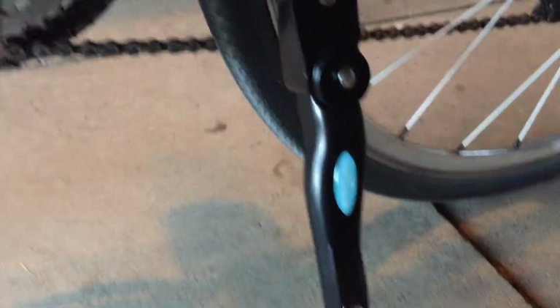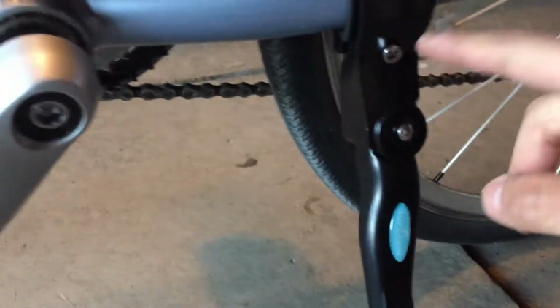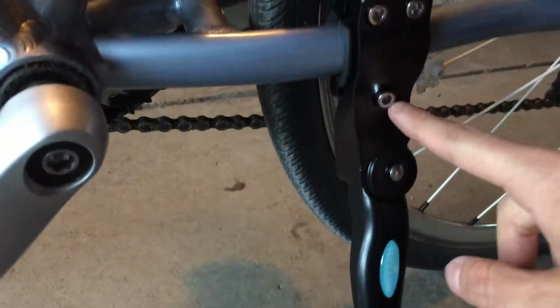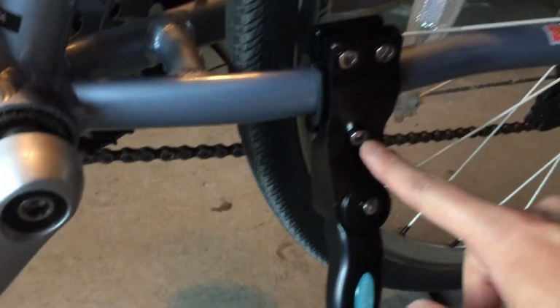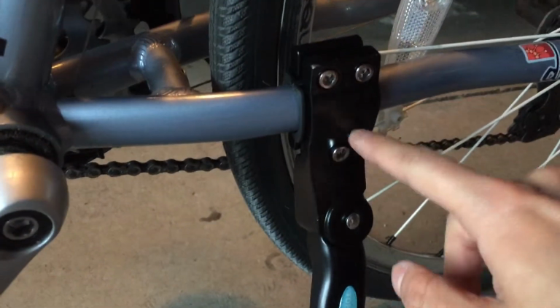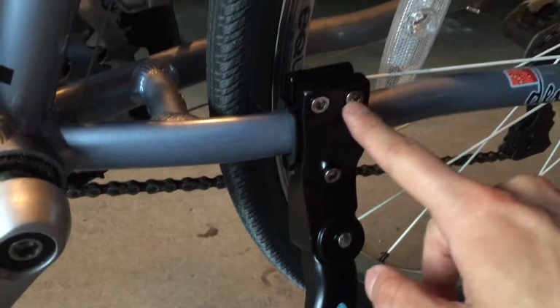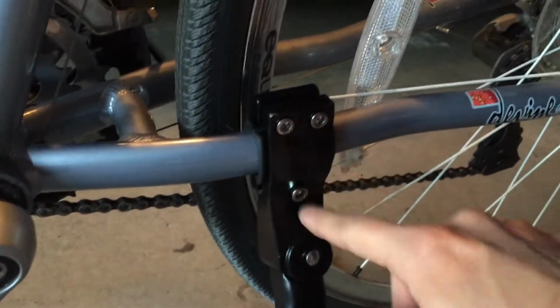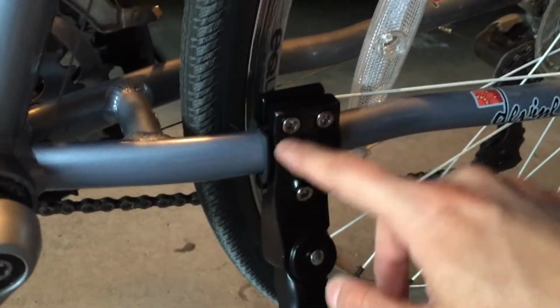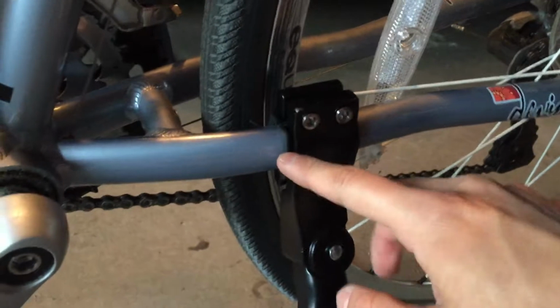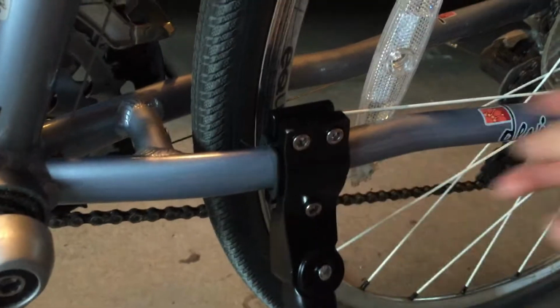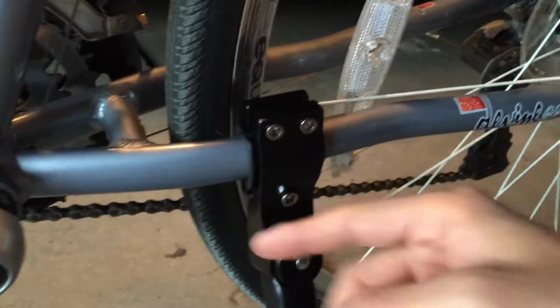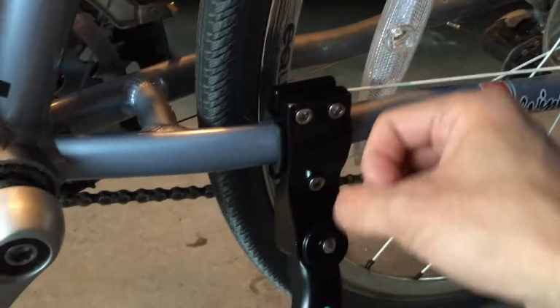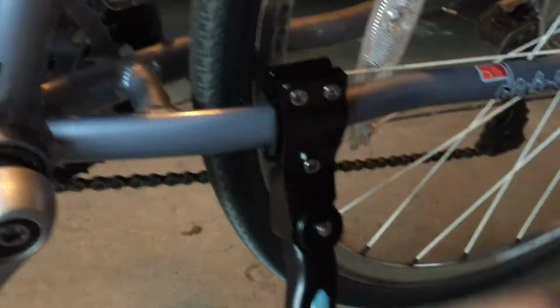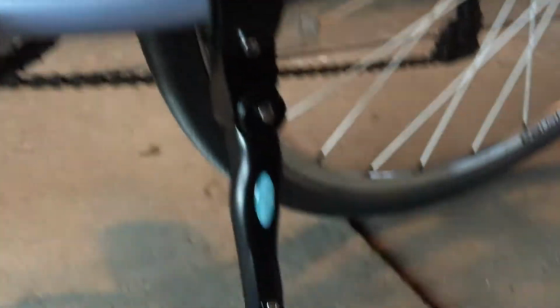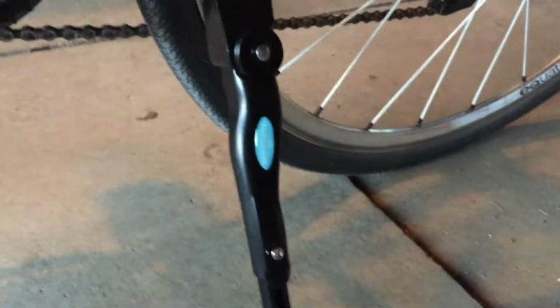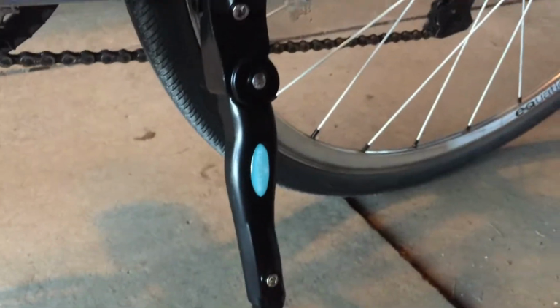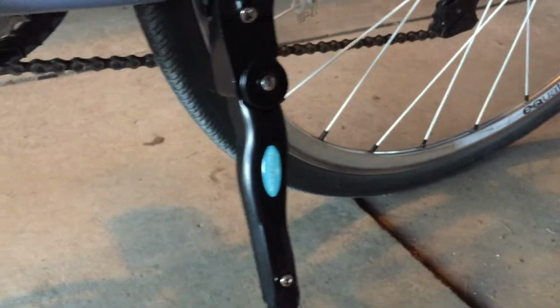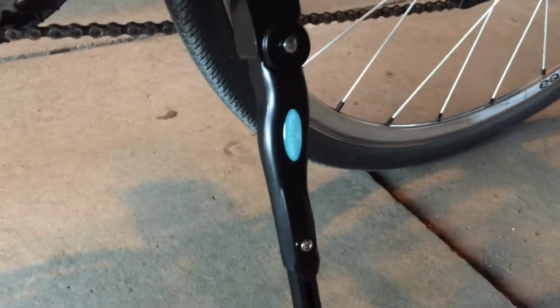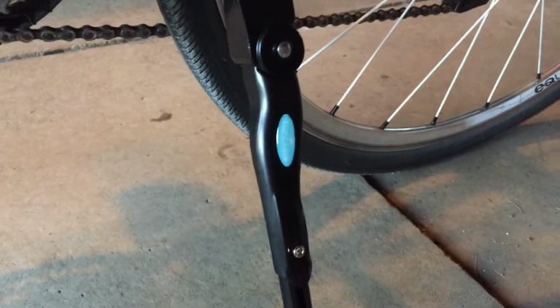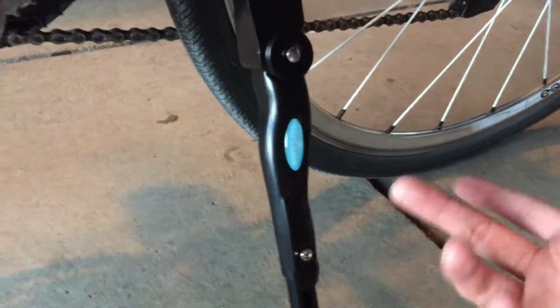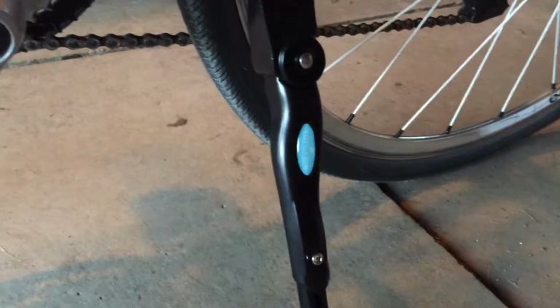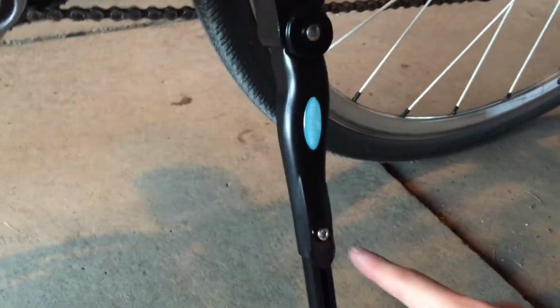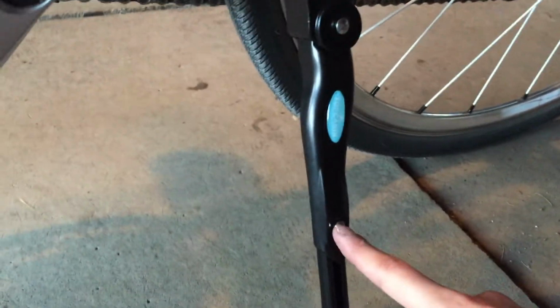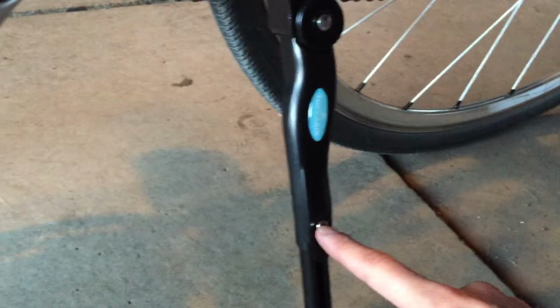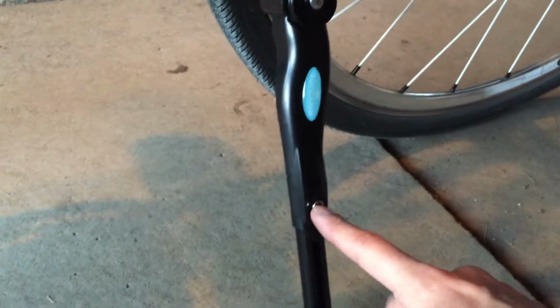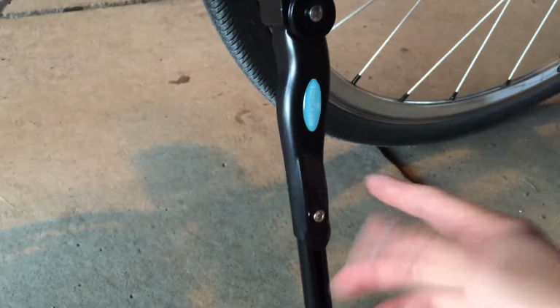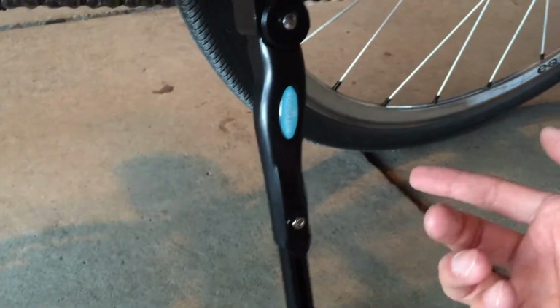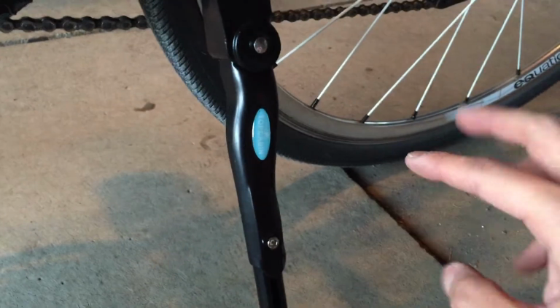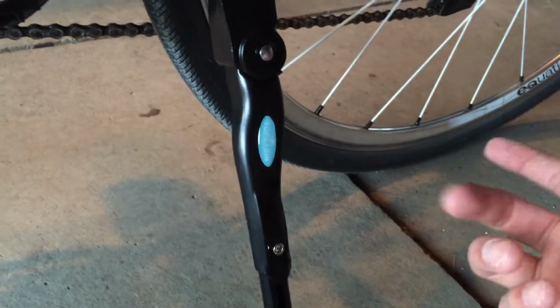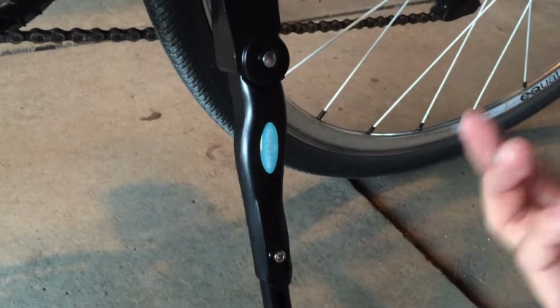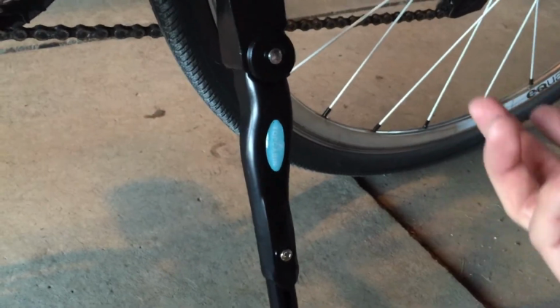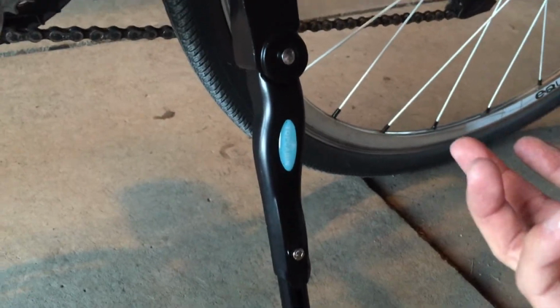All you have to do is loosen these three Allens, mount it on here, and it's done. You can change this to the other side for whatever reason.